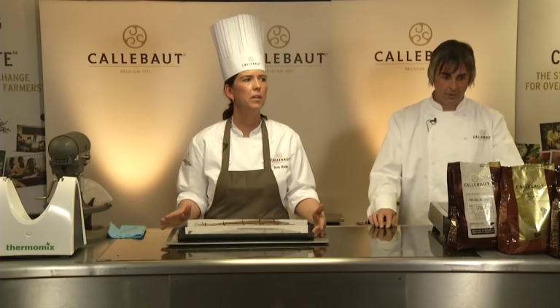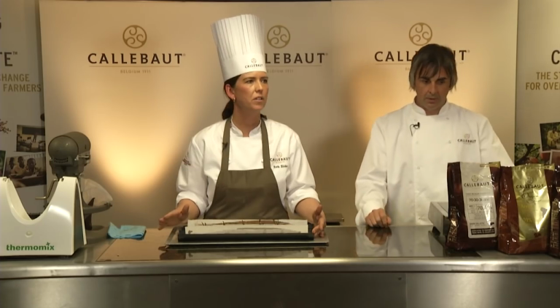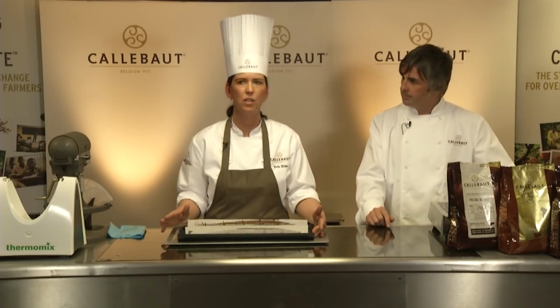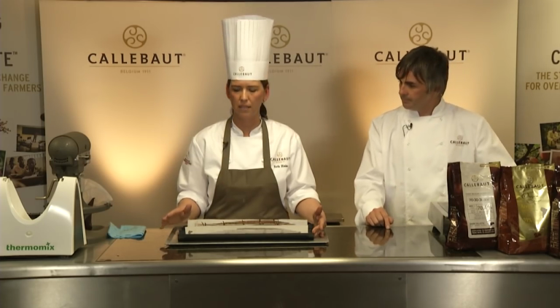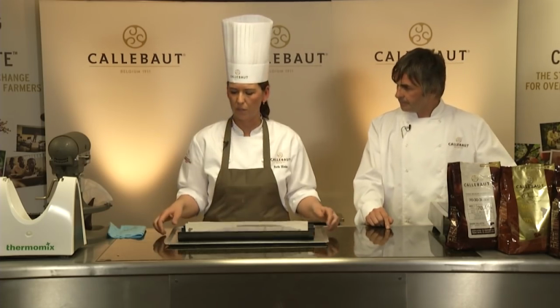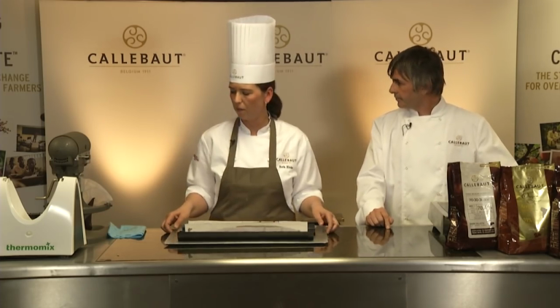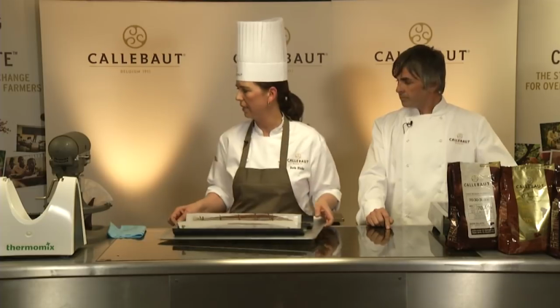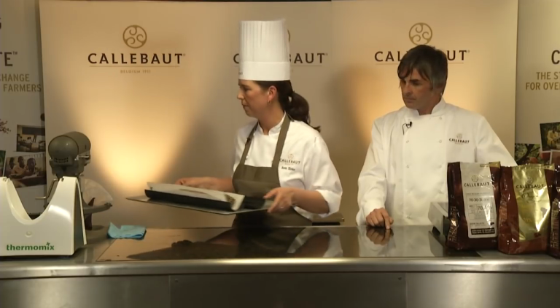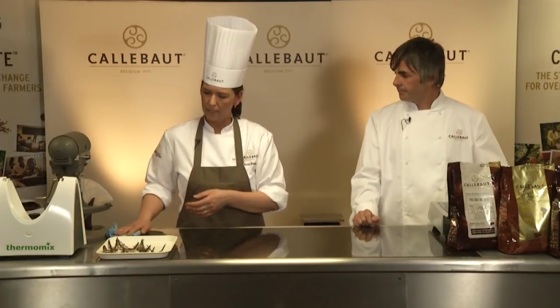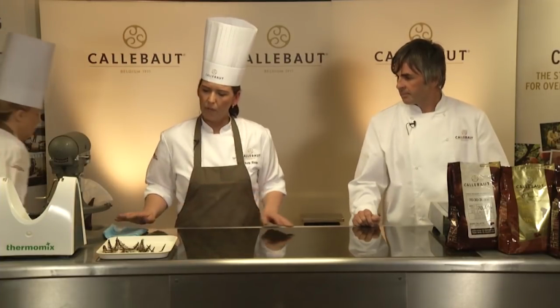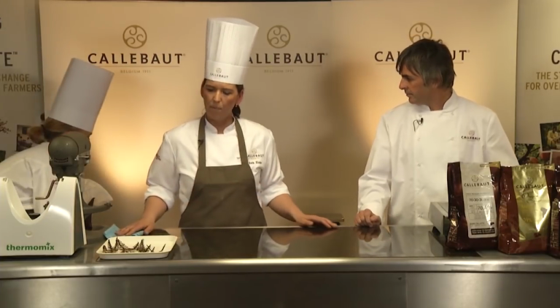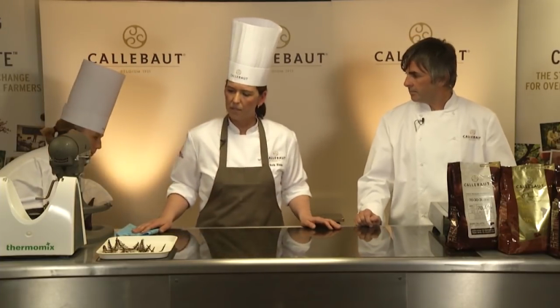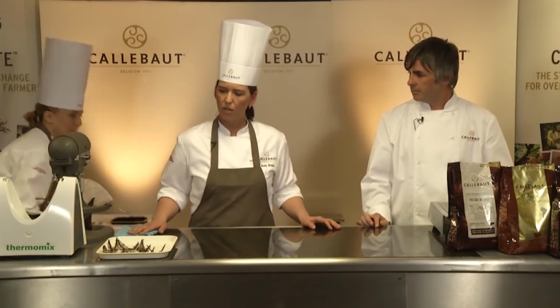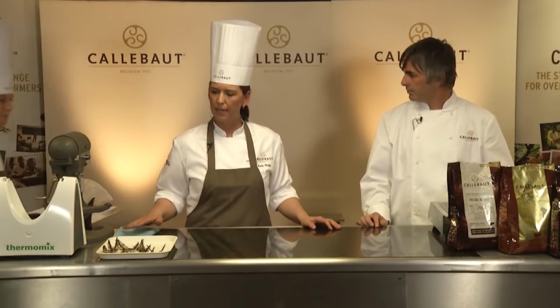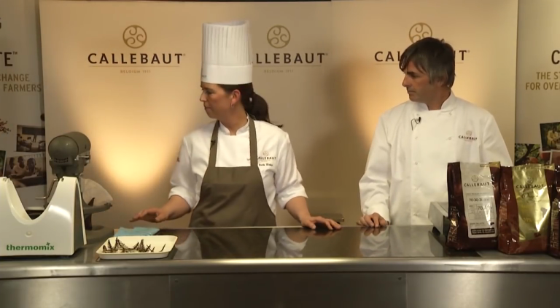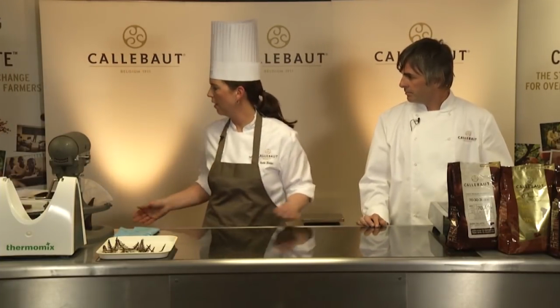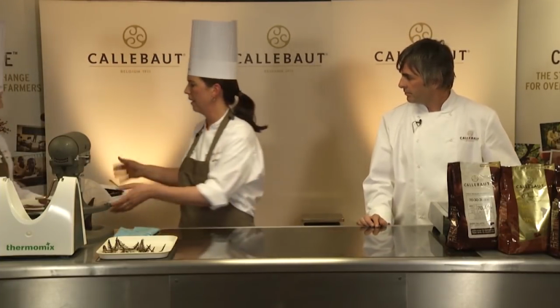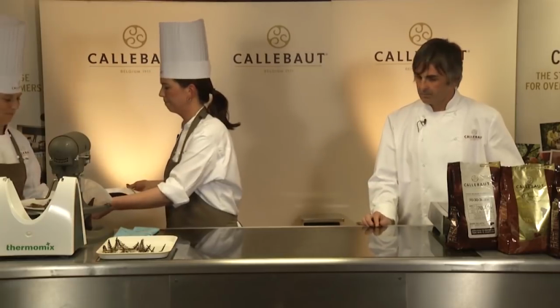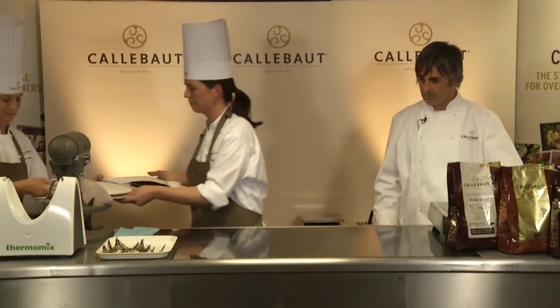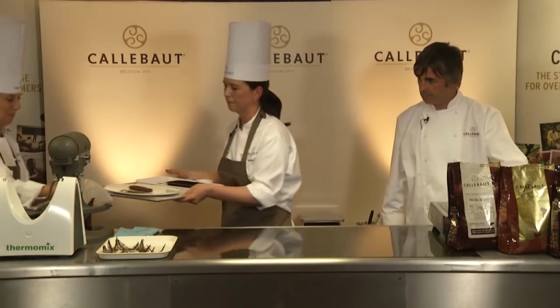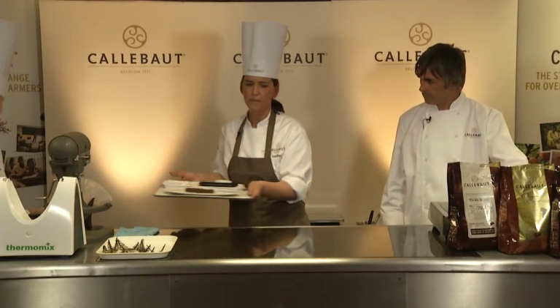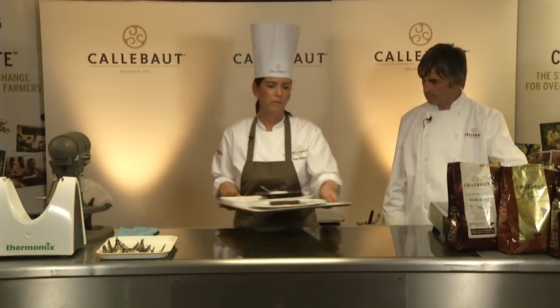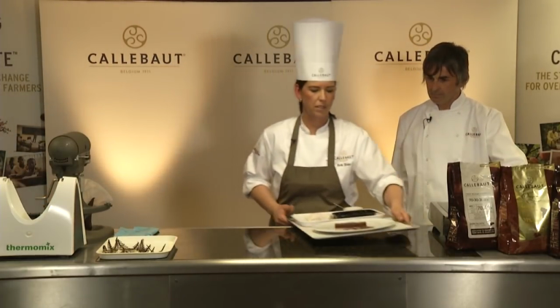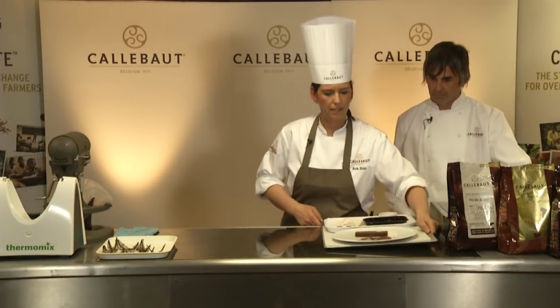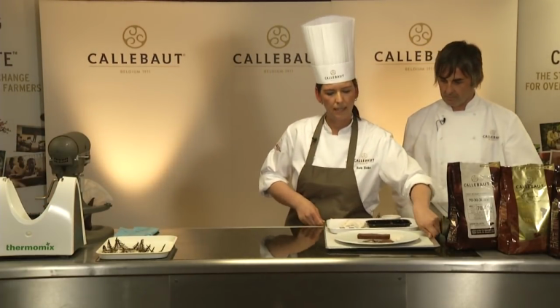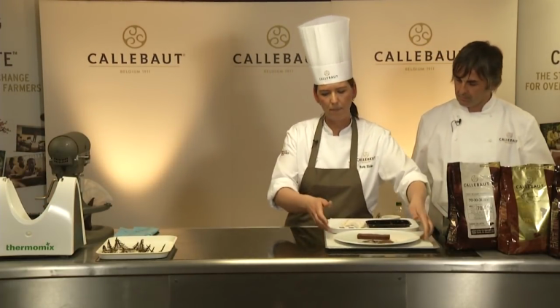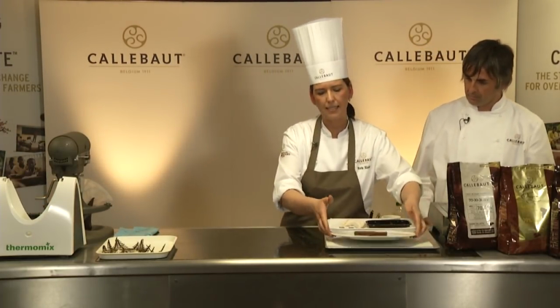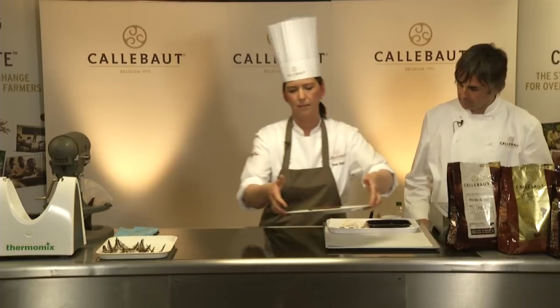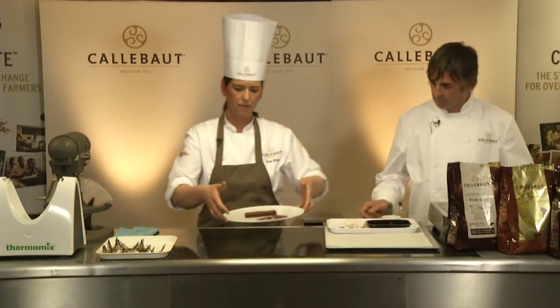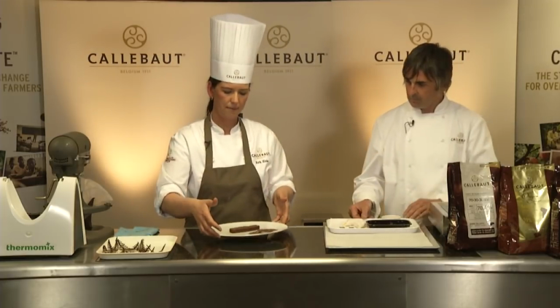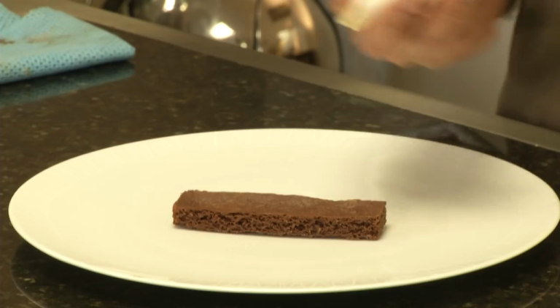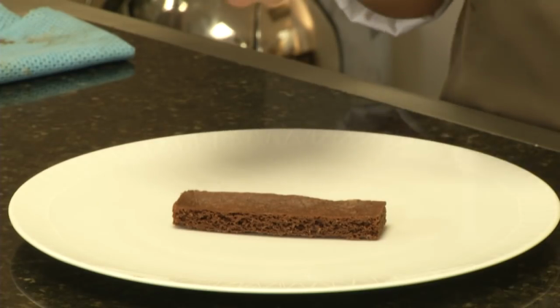Then we pop it in a piping bag and put it in the fridge just so it can set — it'll peel off a lot easier that way. Now we're going to plate up the dessert.